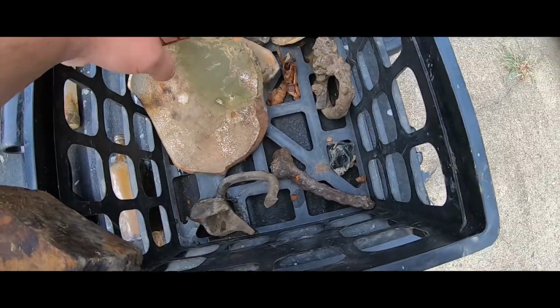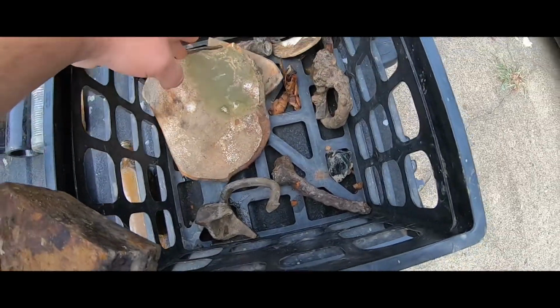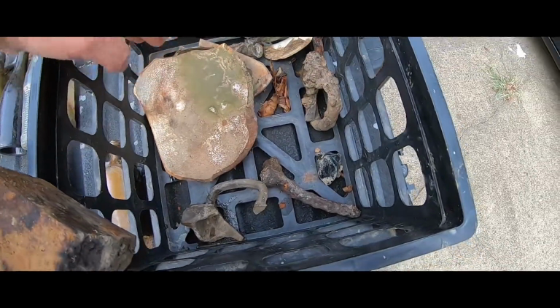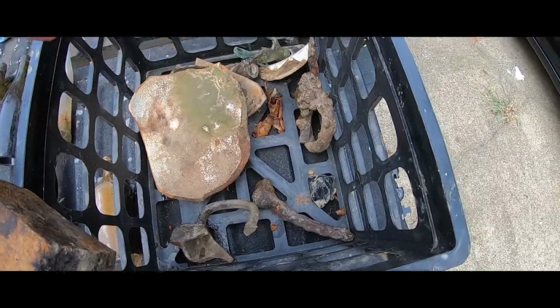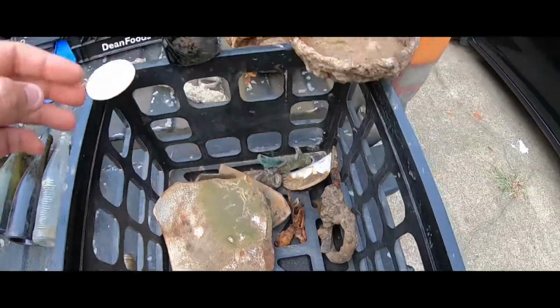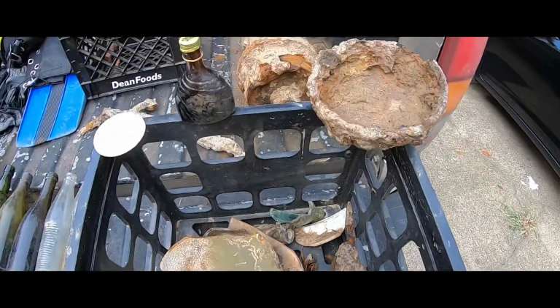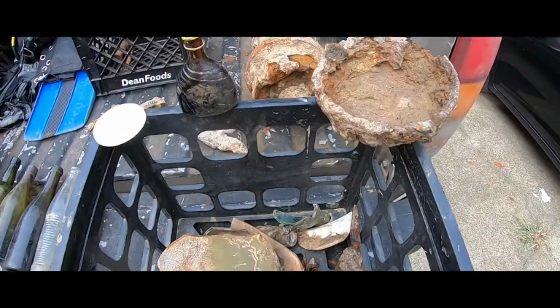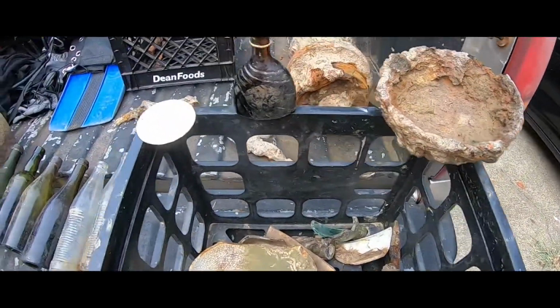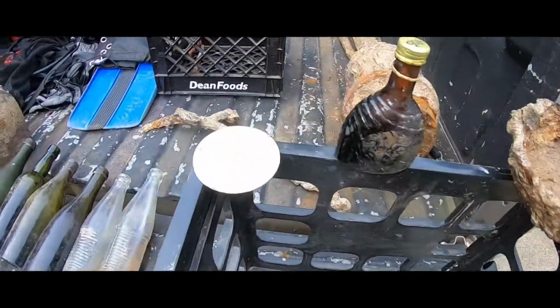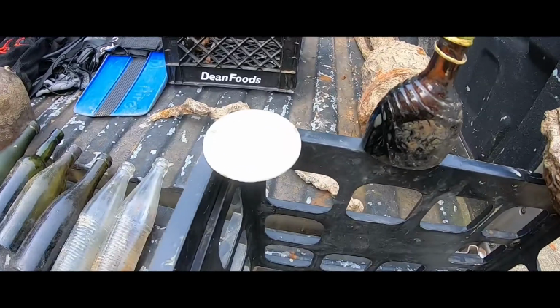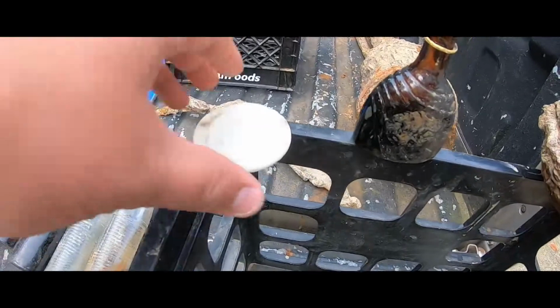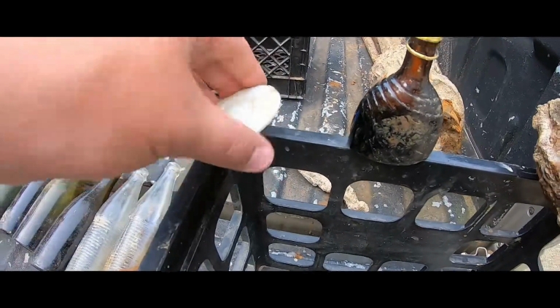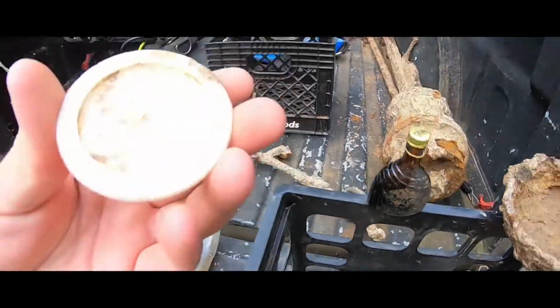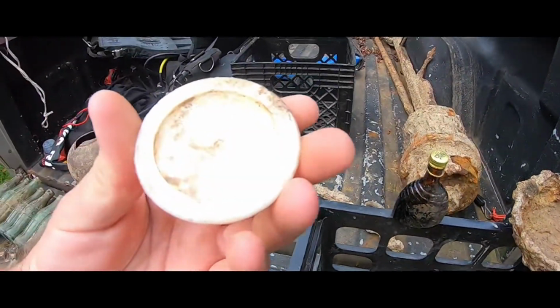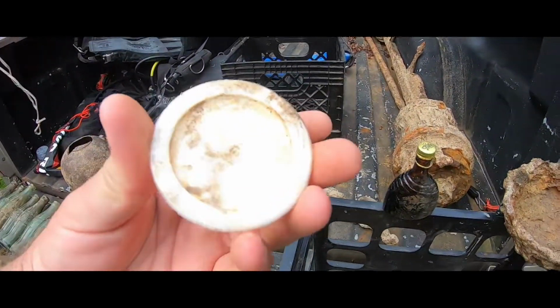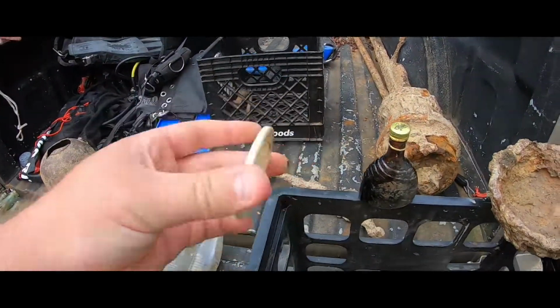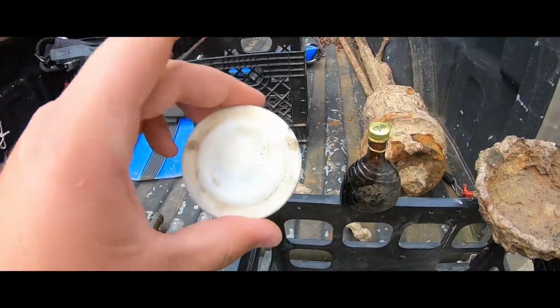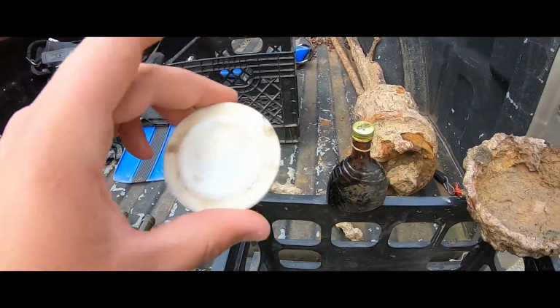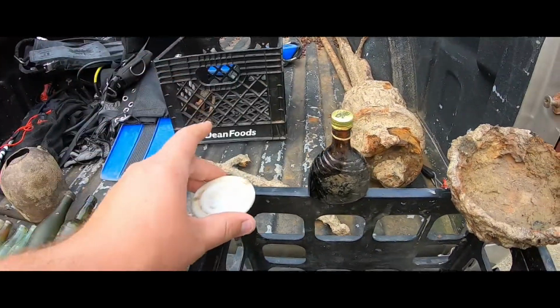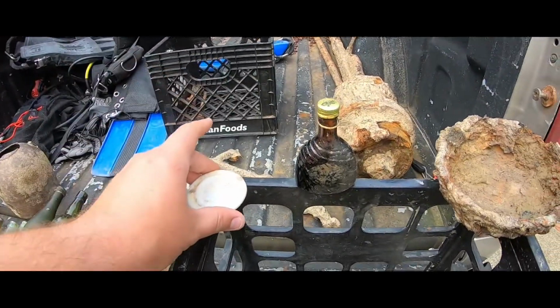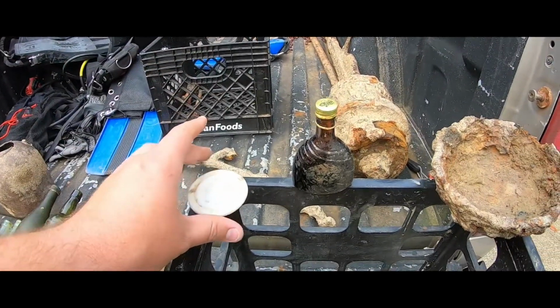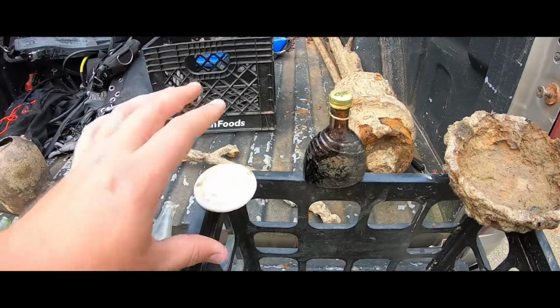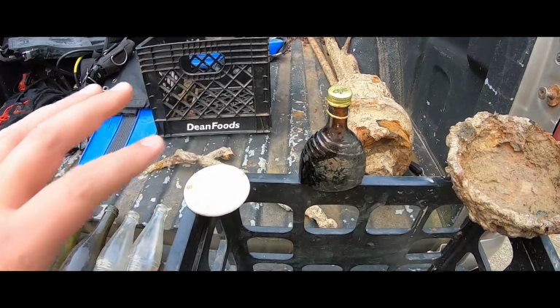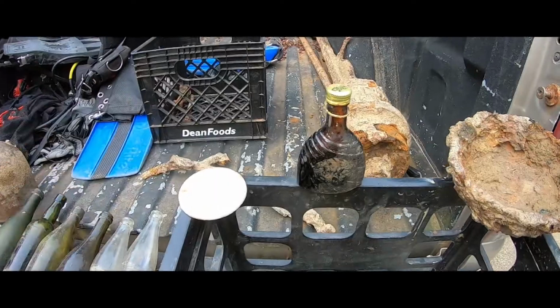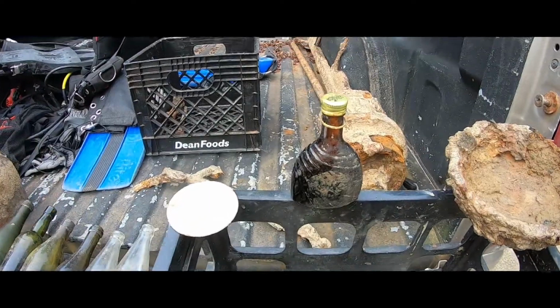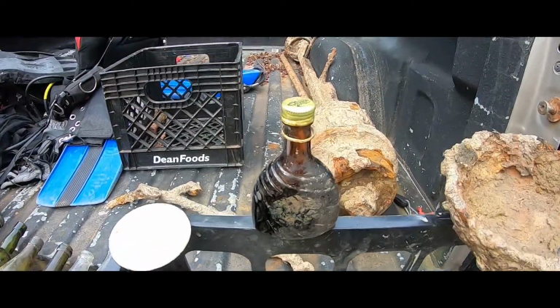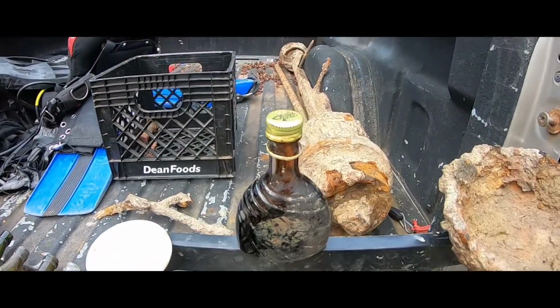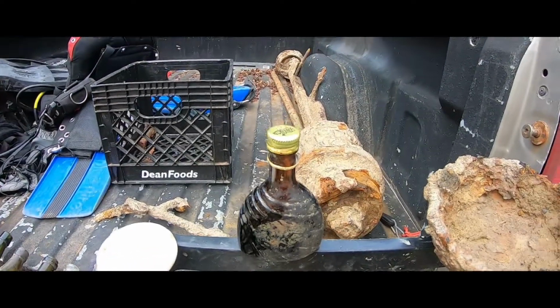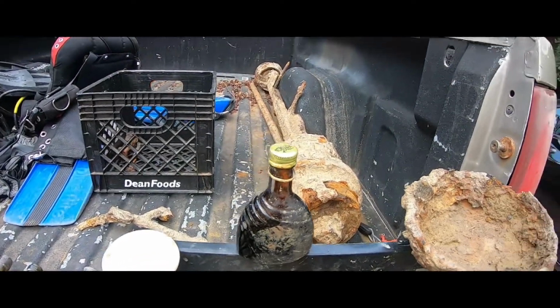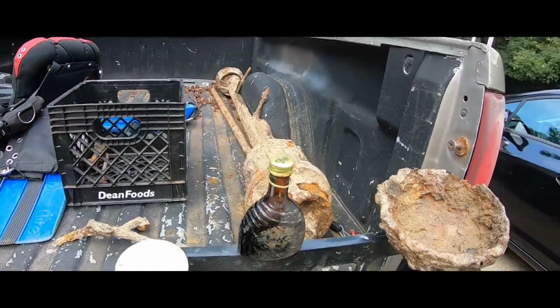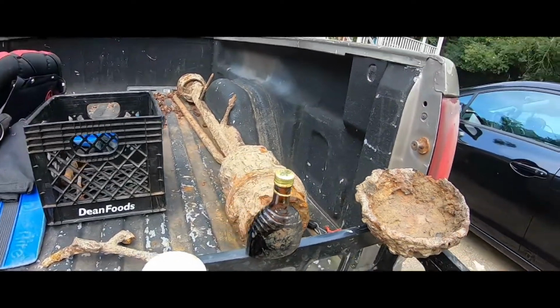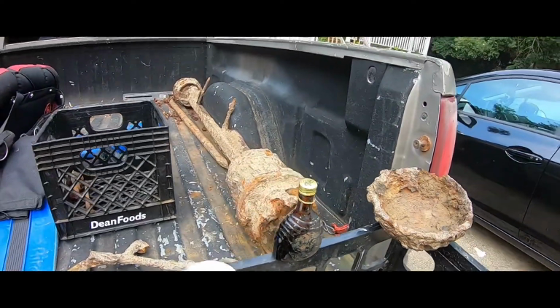Don't forget the mason jar lid — the ceramic one, yeah, the ceramic mason jar lid. And one of the zinc caps. And a bottle of Kahlua that still had Kahlua in it.